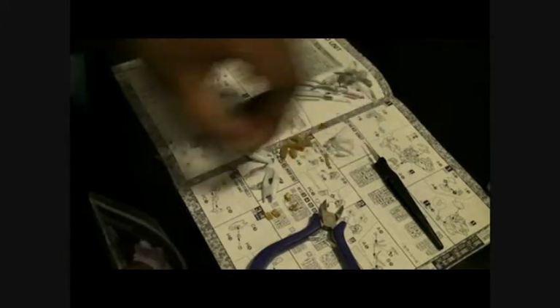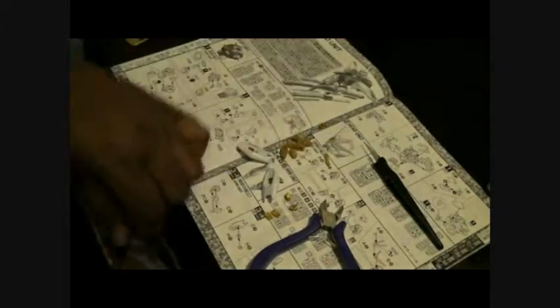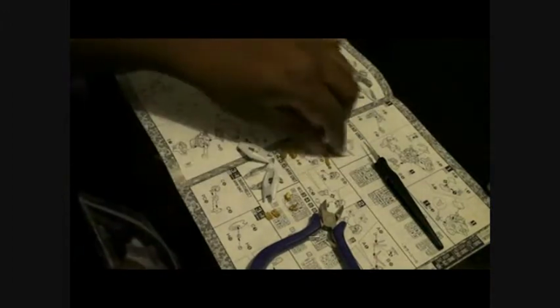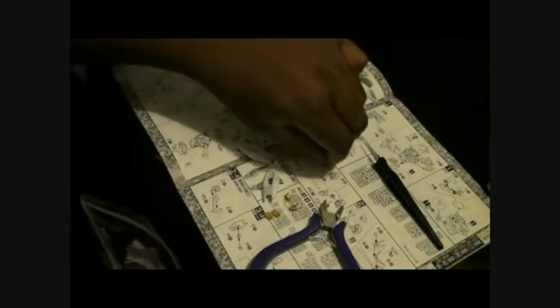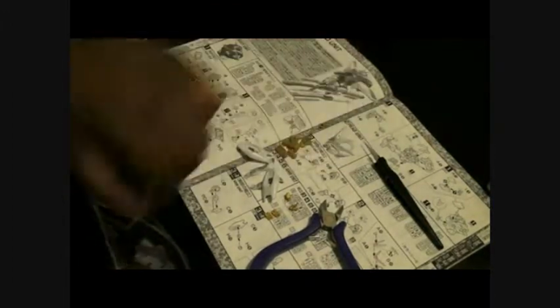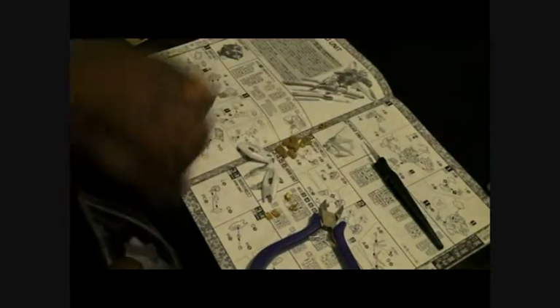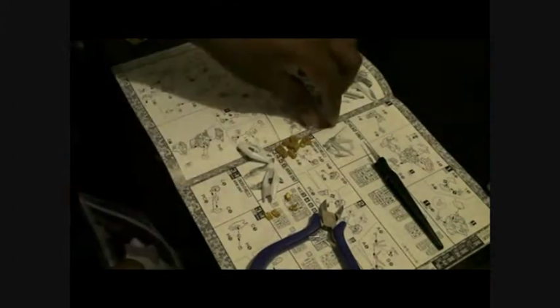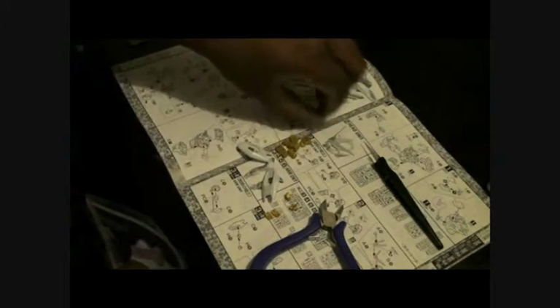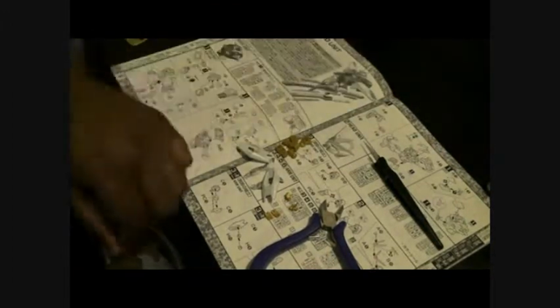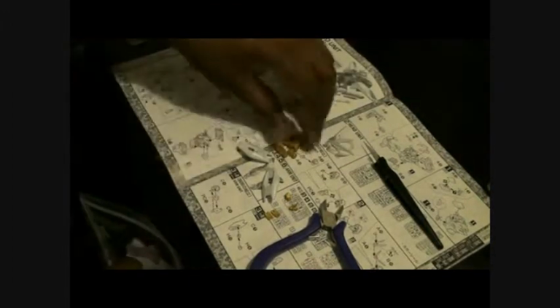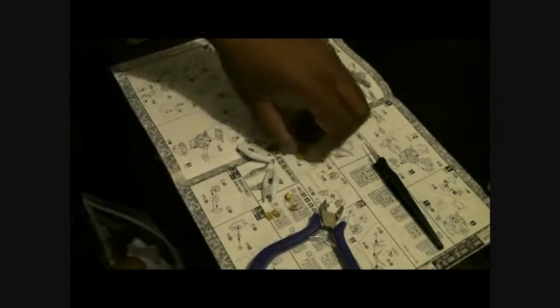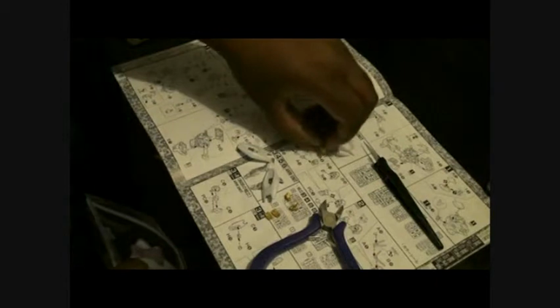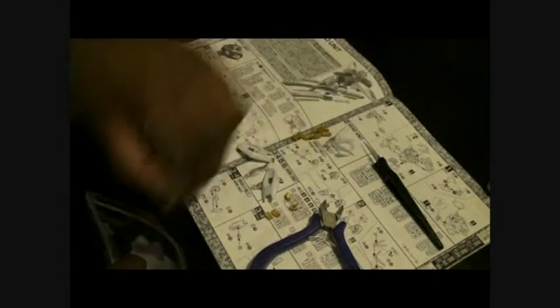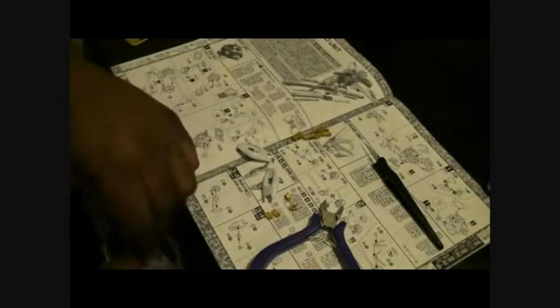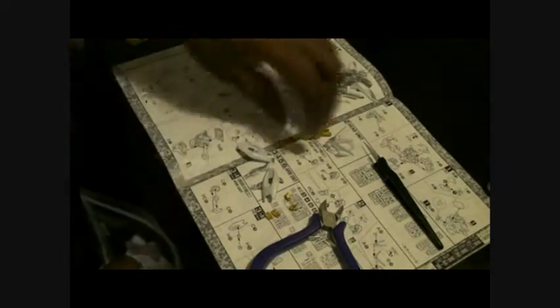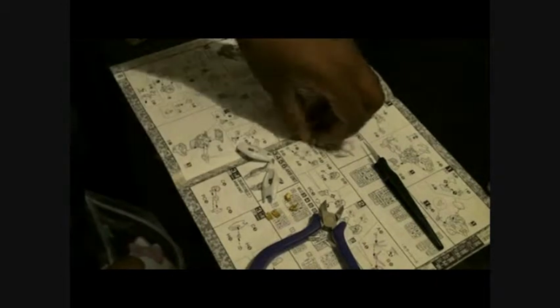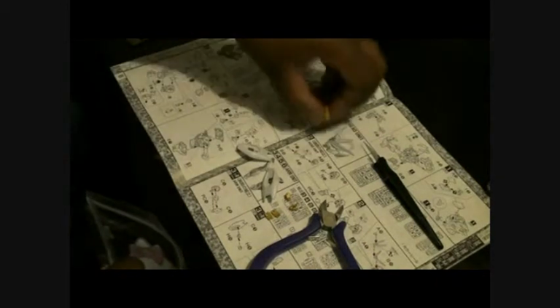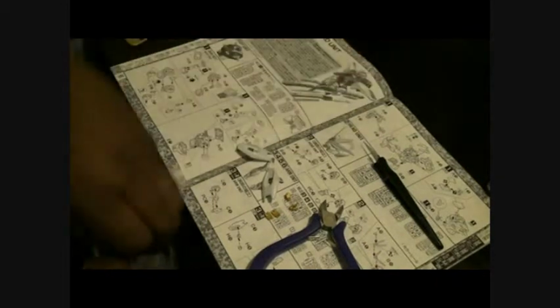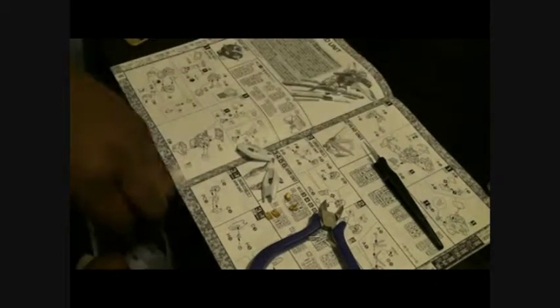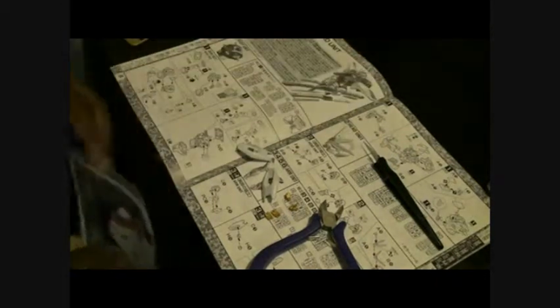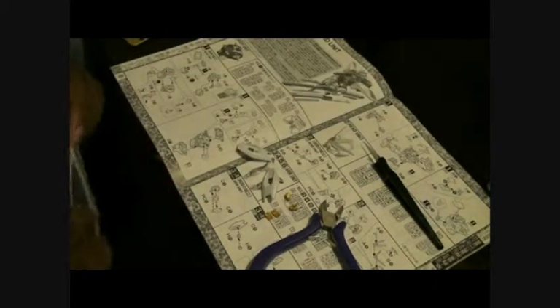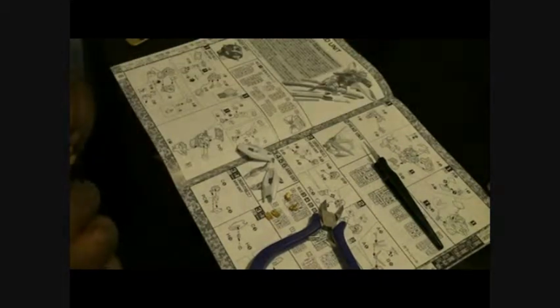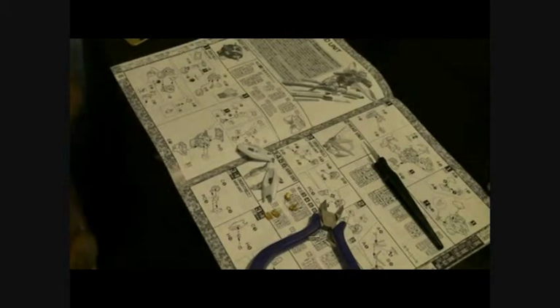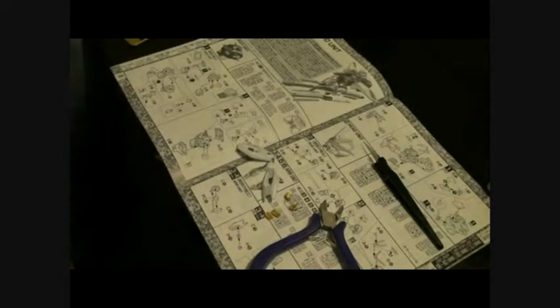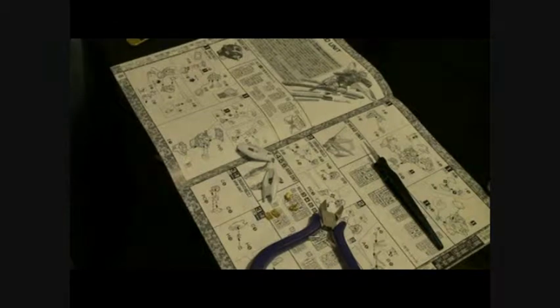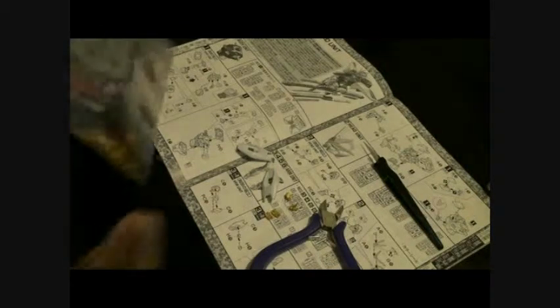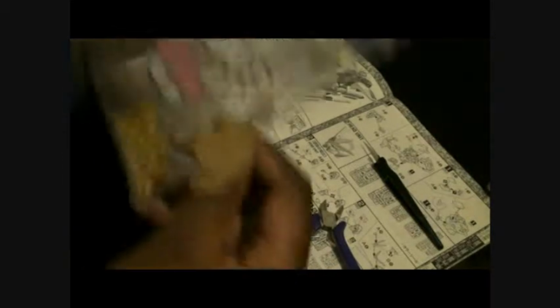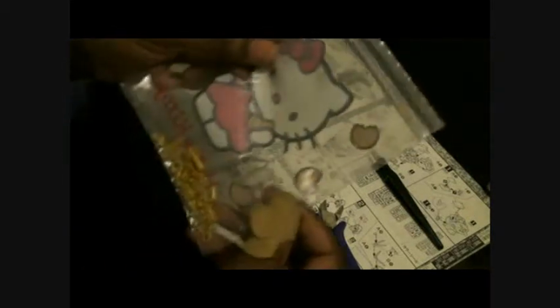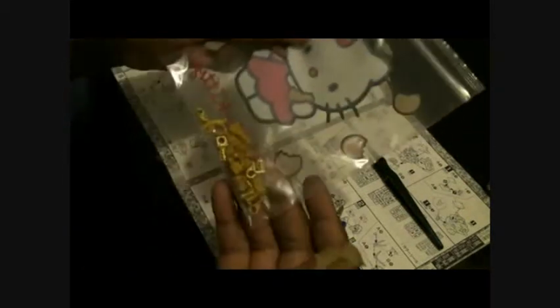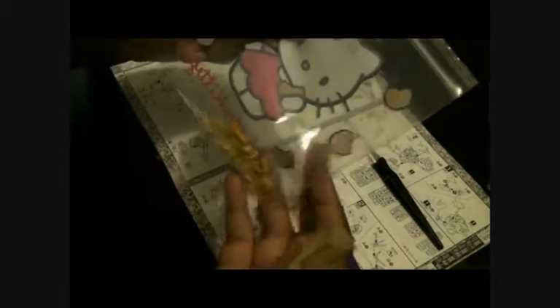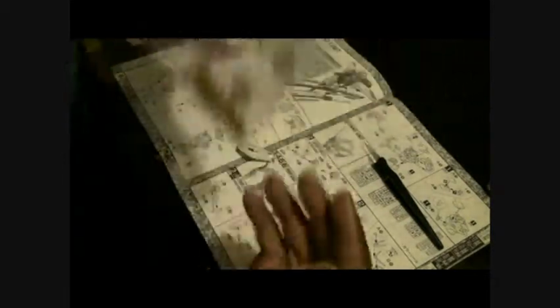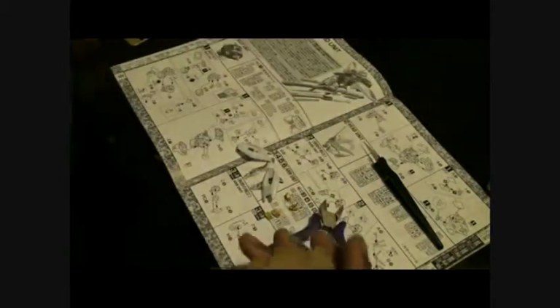I got three kids so I'm going to have a lot of interruptions. I'm just trying my best to show off as much as I can so you guys can see how good a kit this is. It has a lot of small pieces, especially if you look right there.